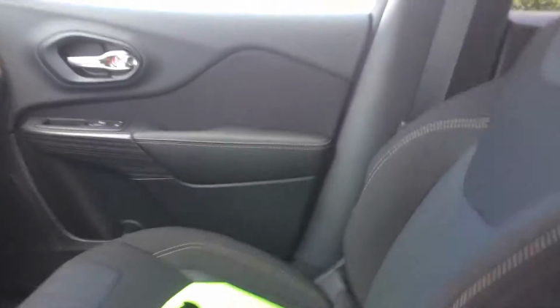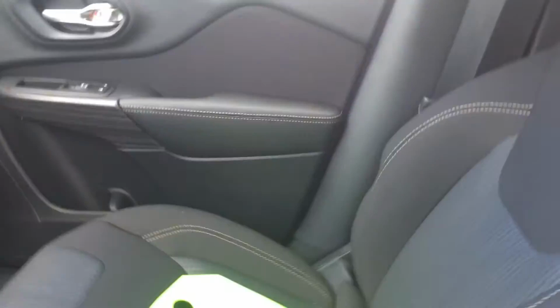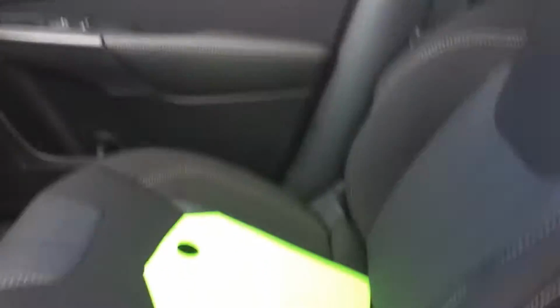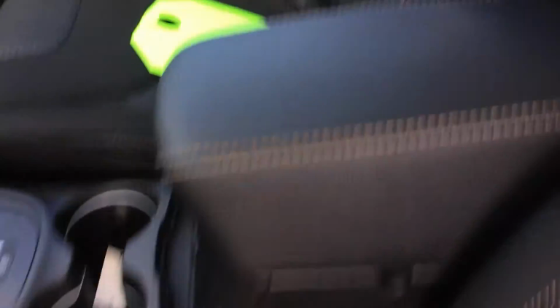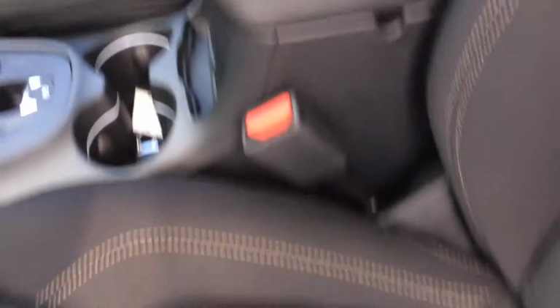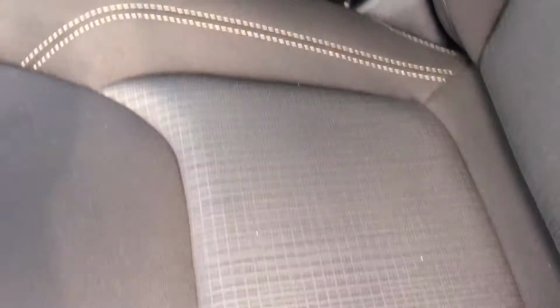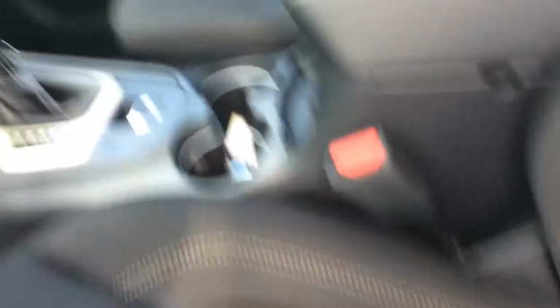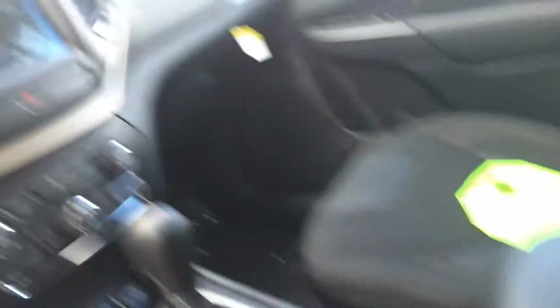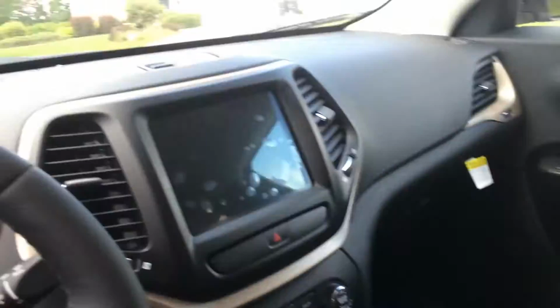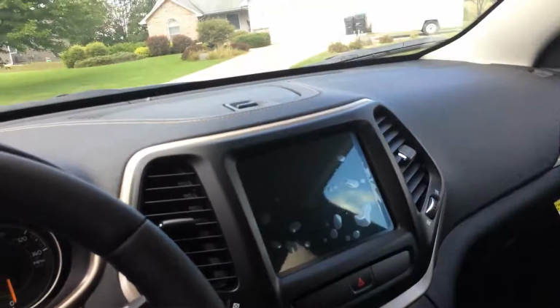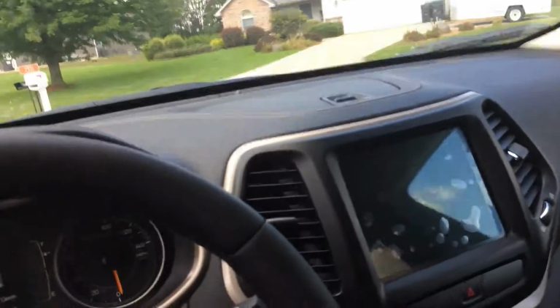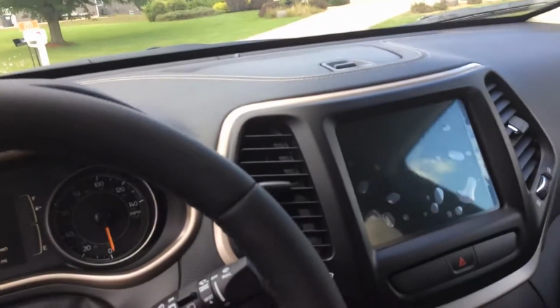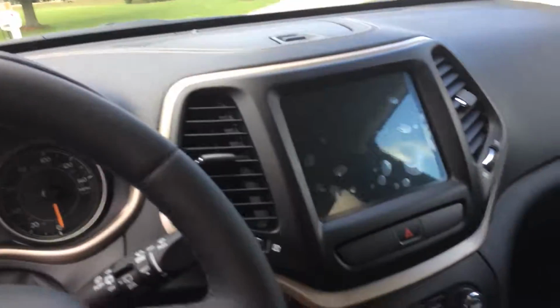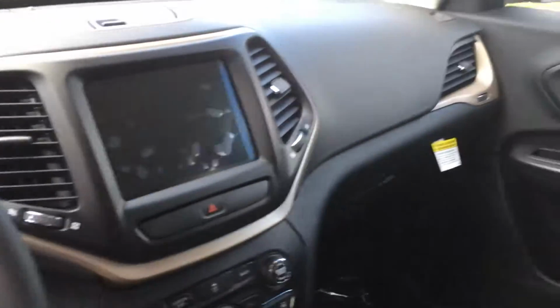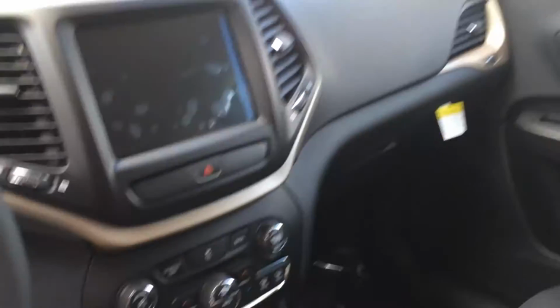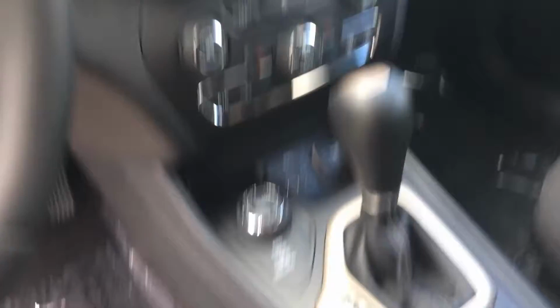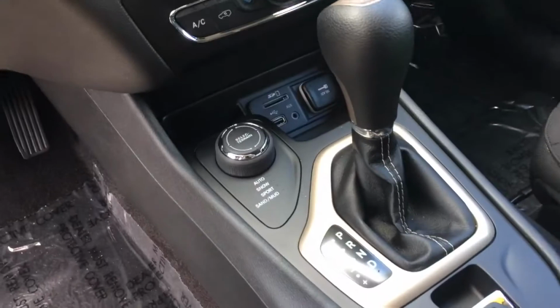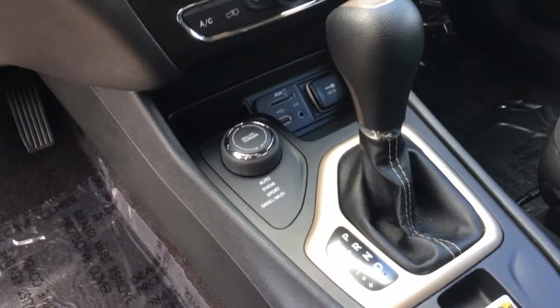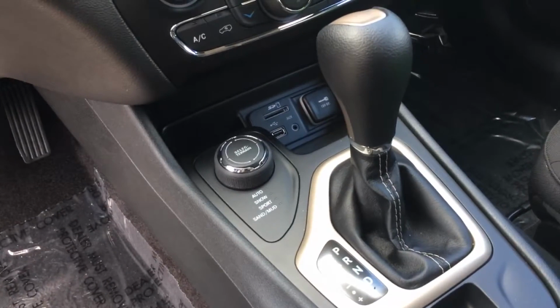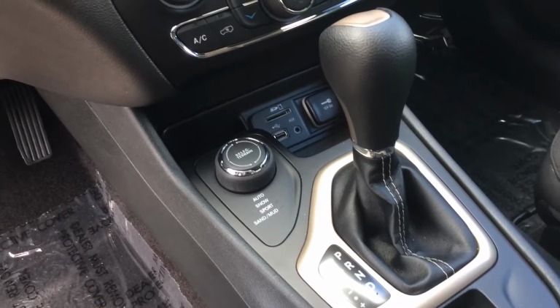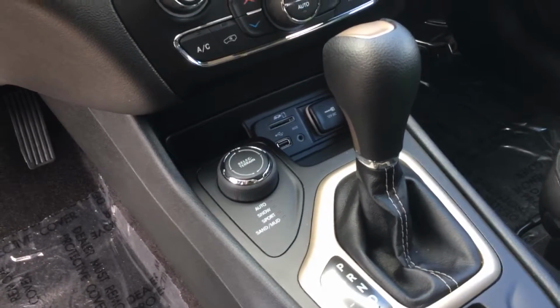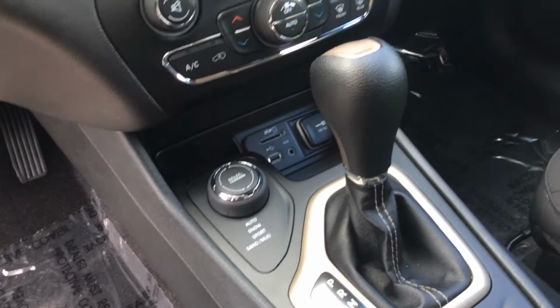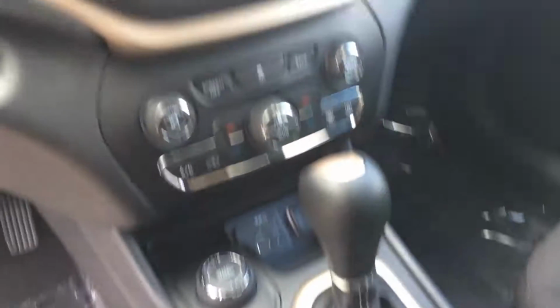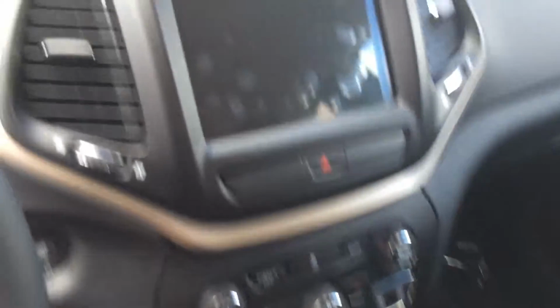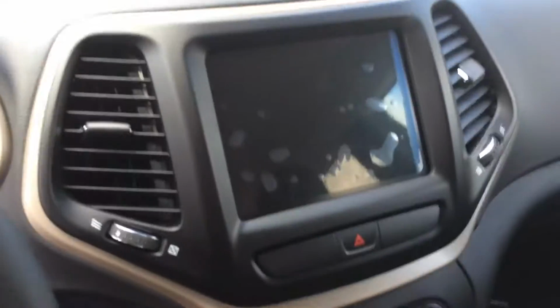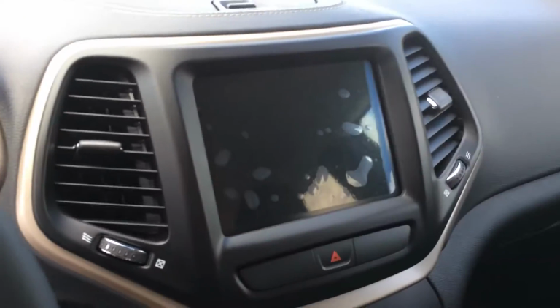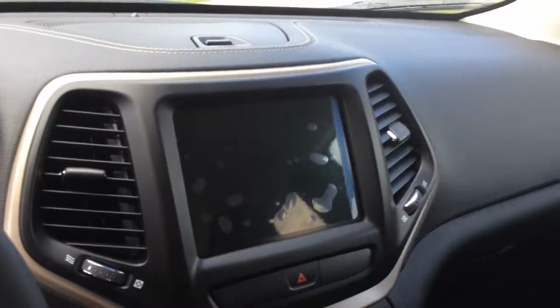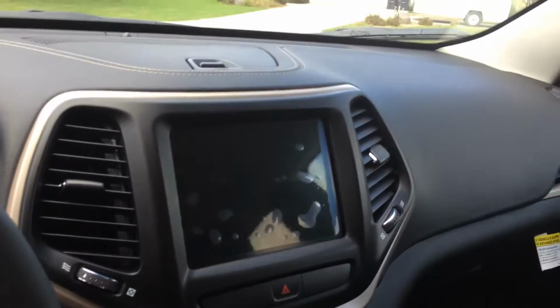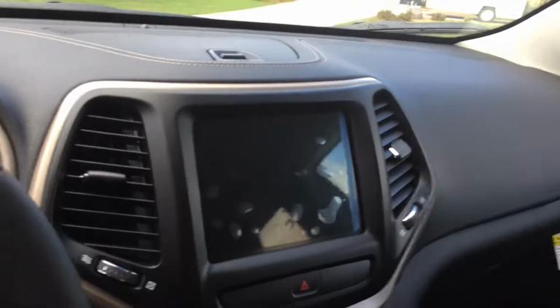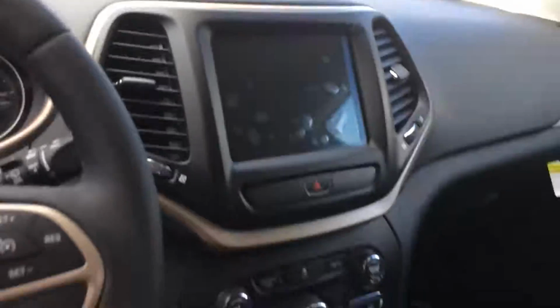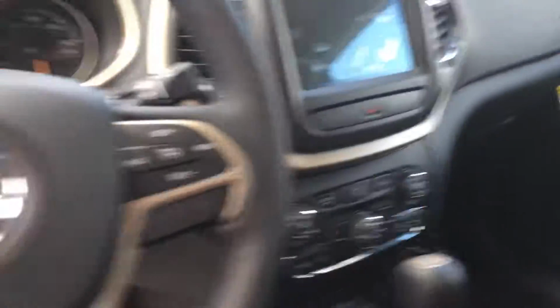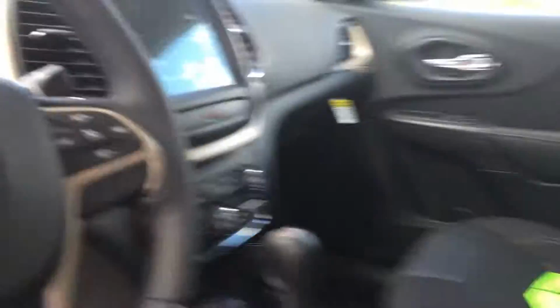Up front you're going to get heated seats, you're going to get remote start, and this is also going to have four wheel drive with our select terrain system, our 8.4 inch screen and Bluetooth.